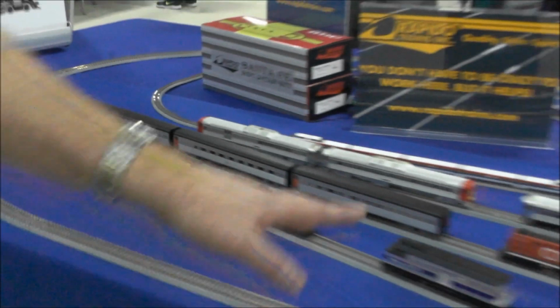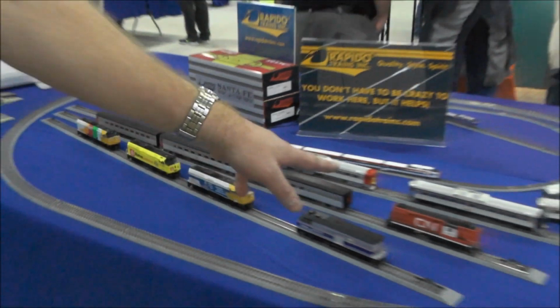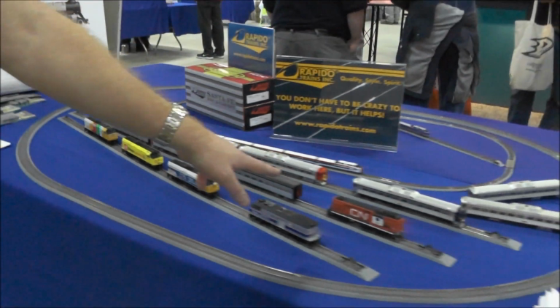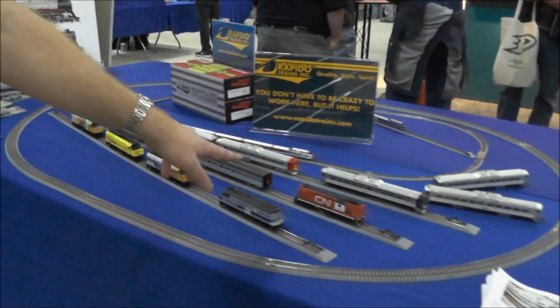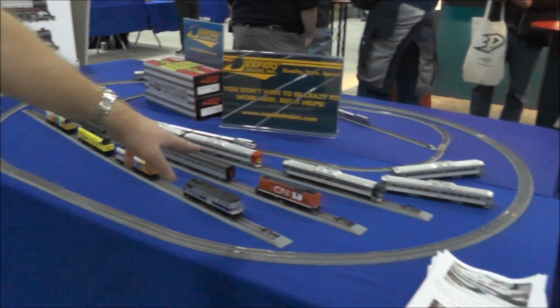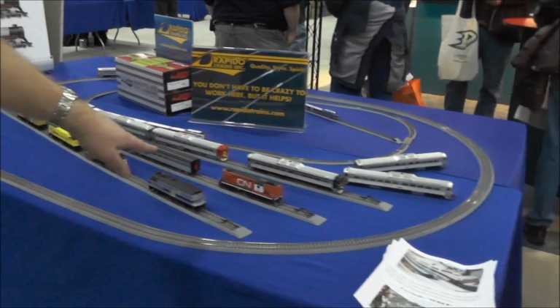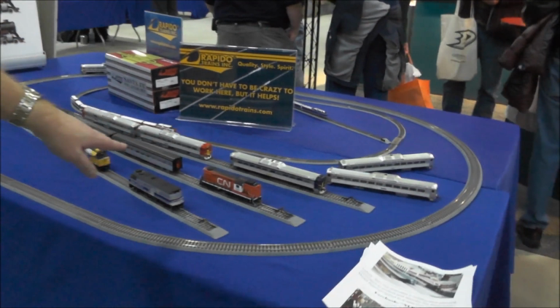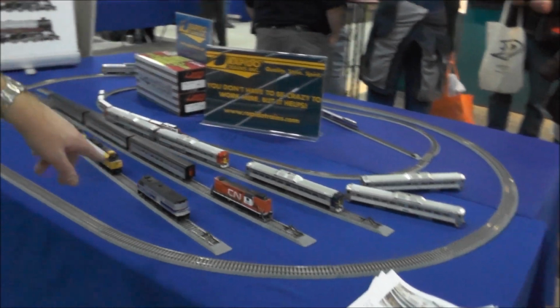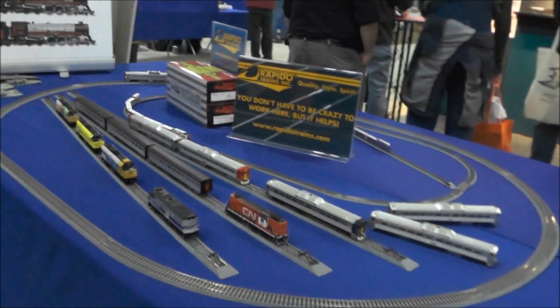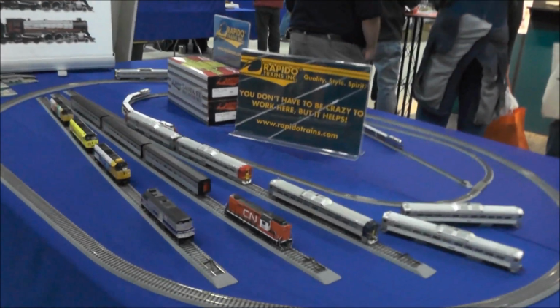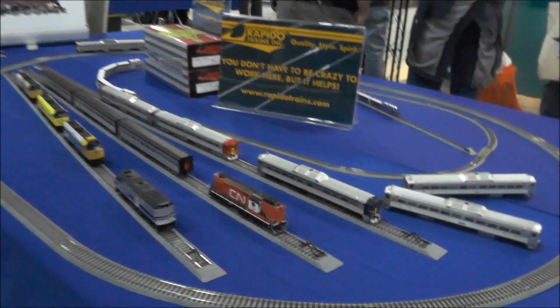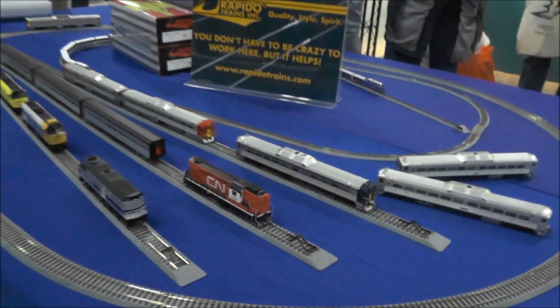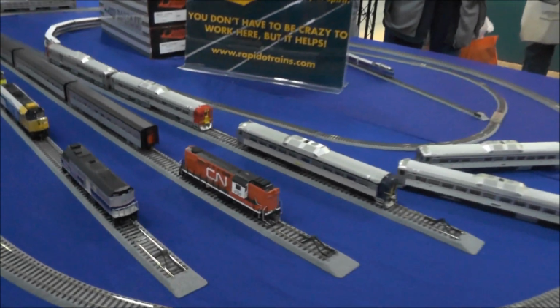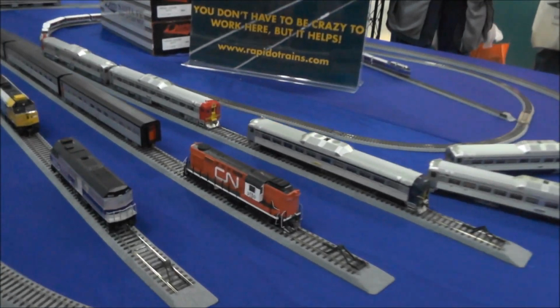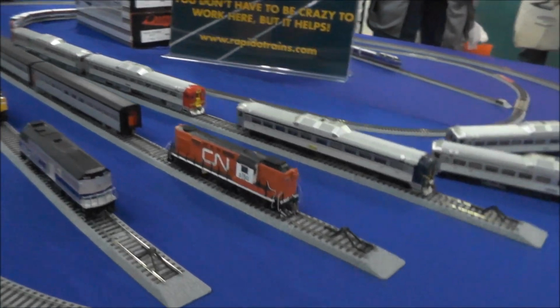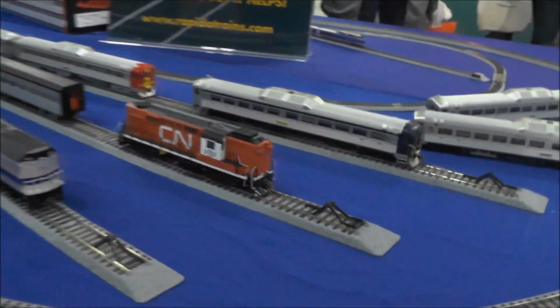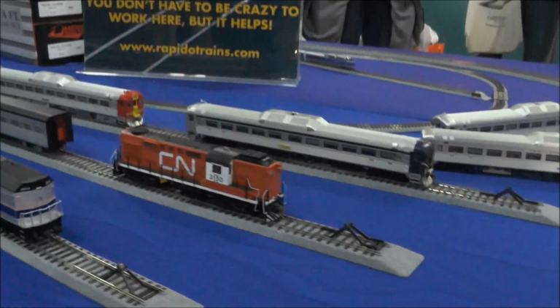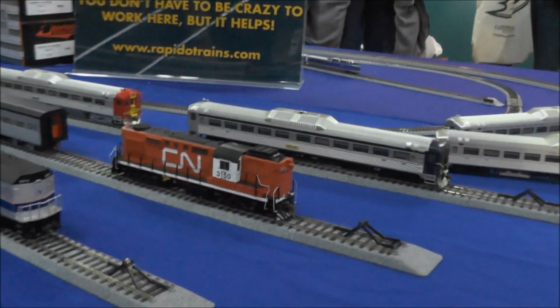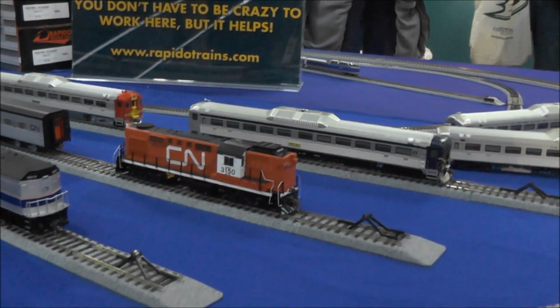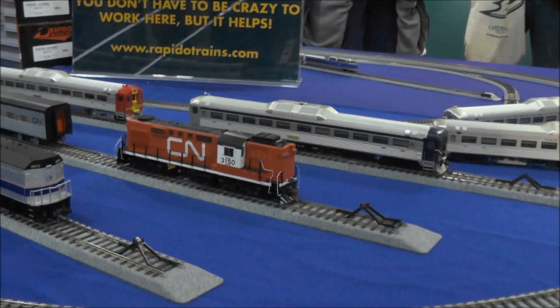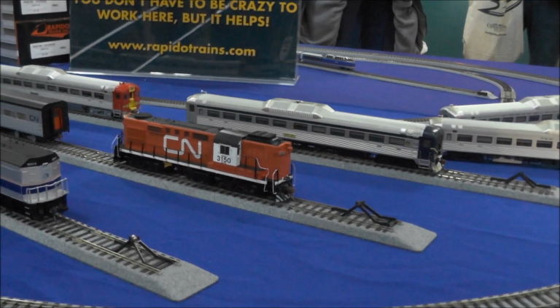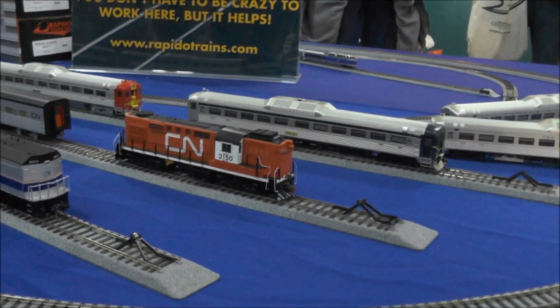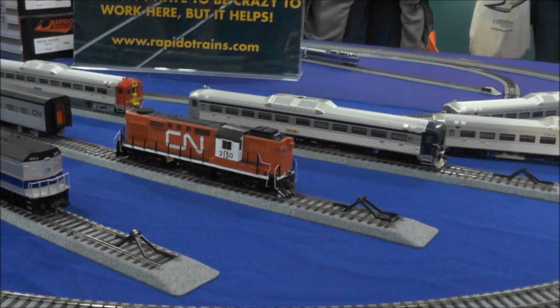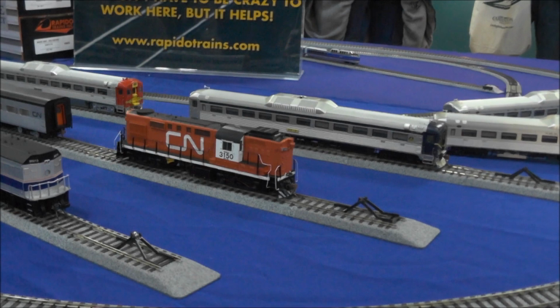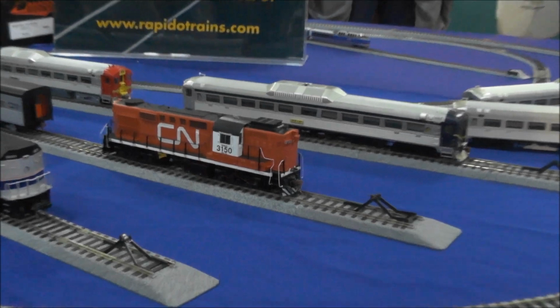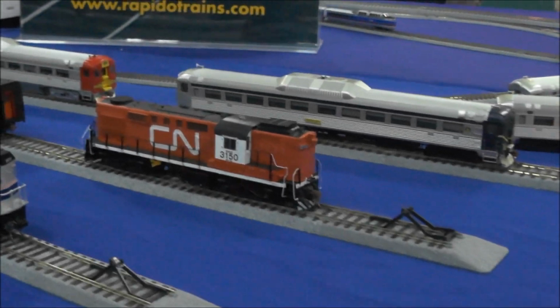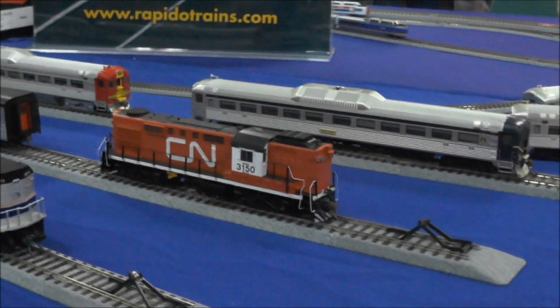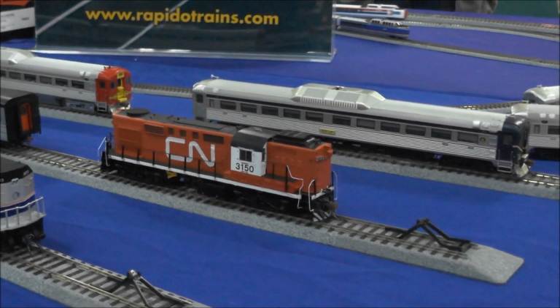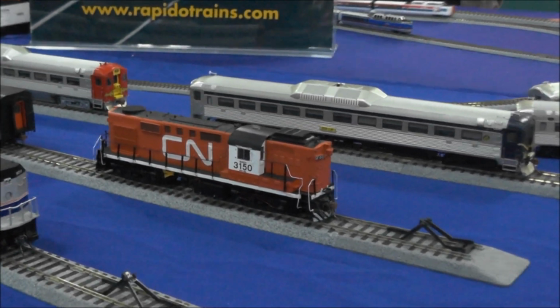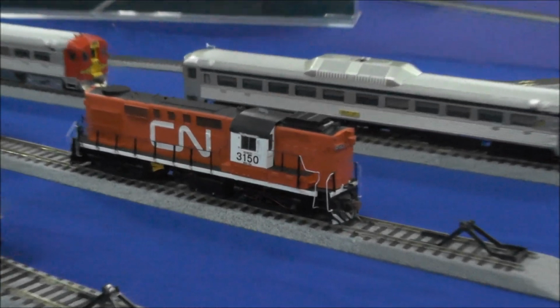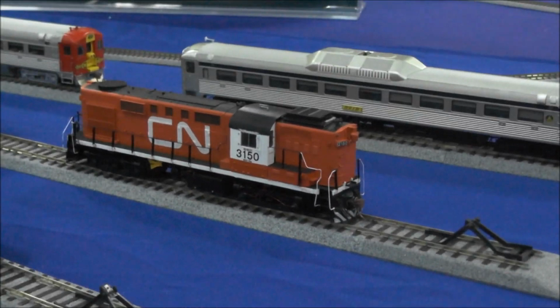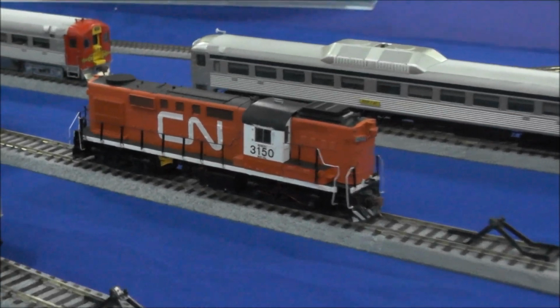We have a sample of our new RS-18 here. We'll talk about that on the other side. You'll probably get a better view of the details on the unpainted model, but this is an upcoming model that we're doing.